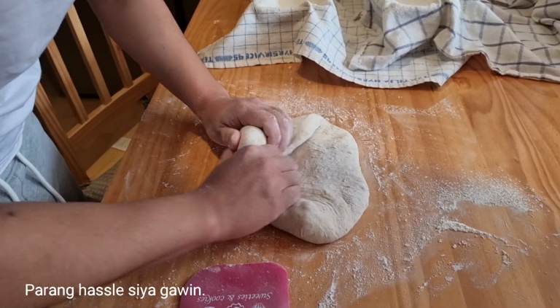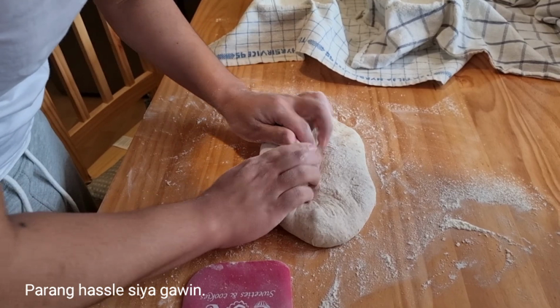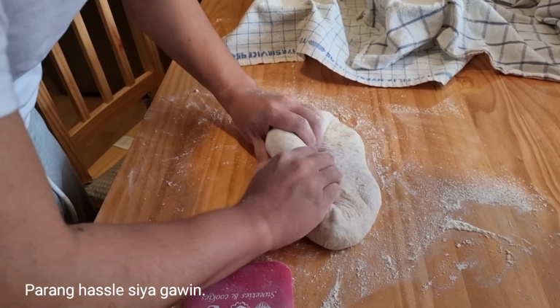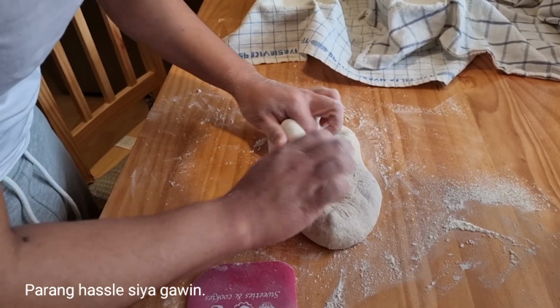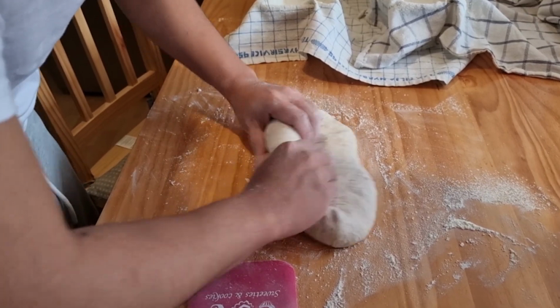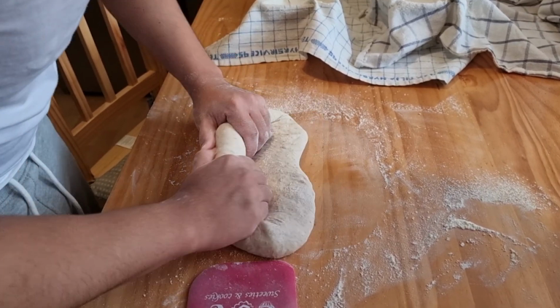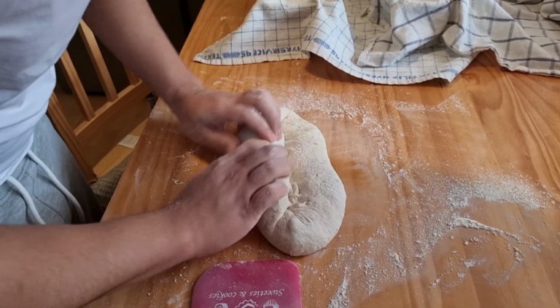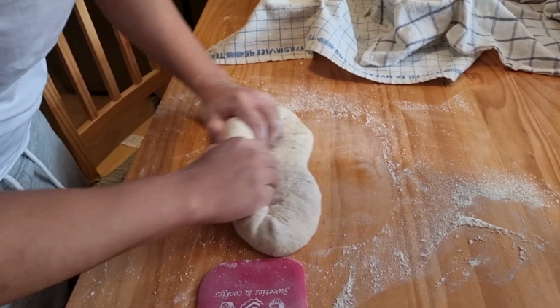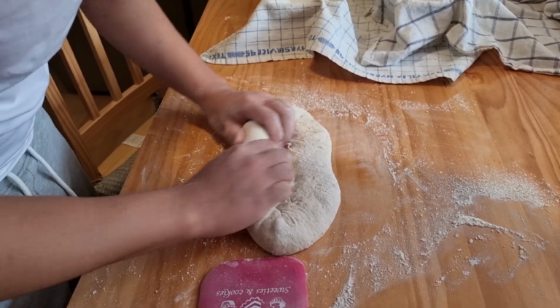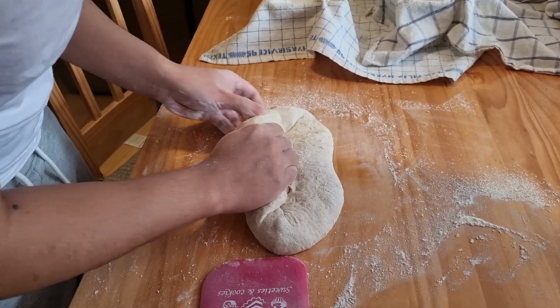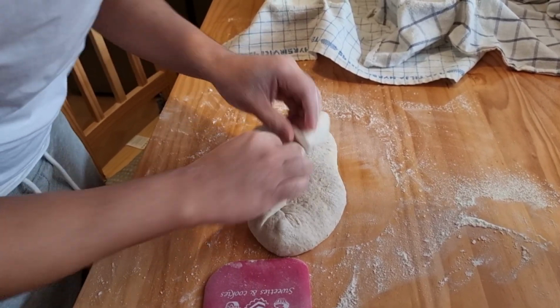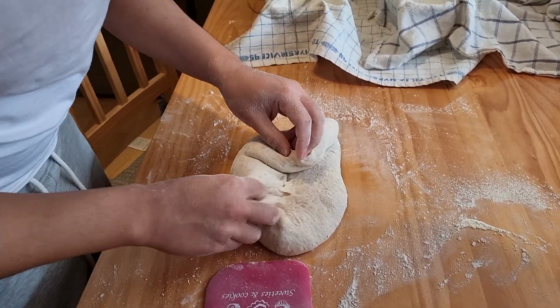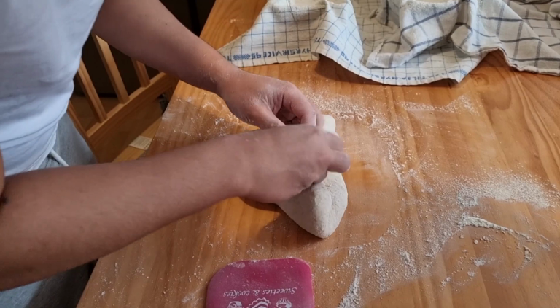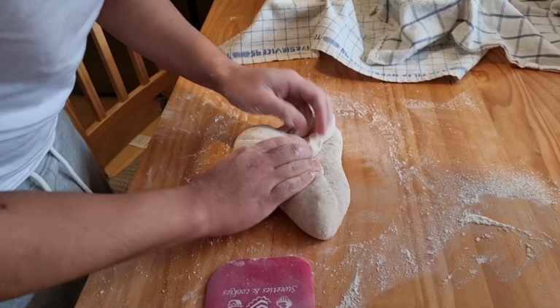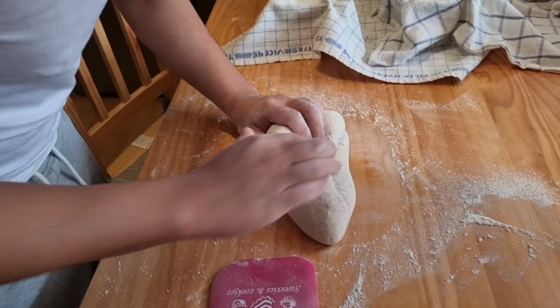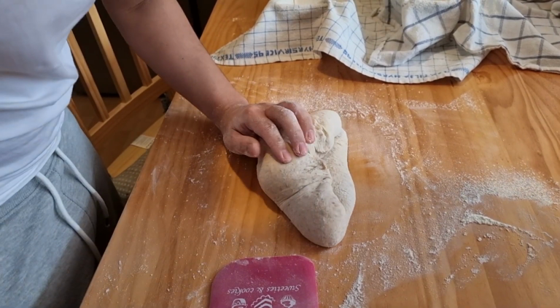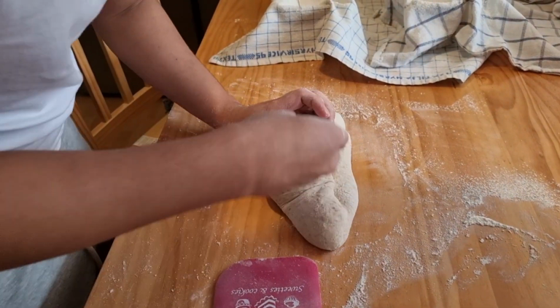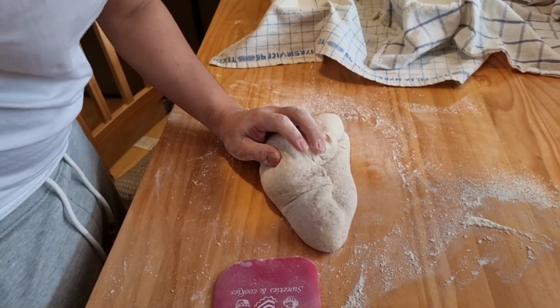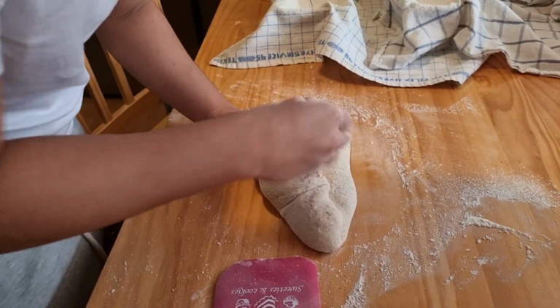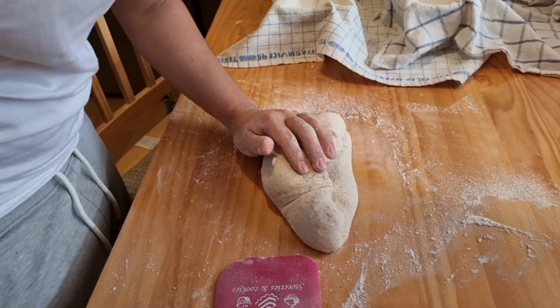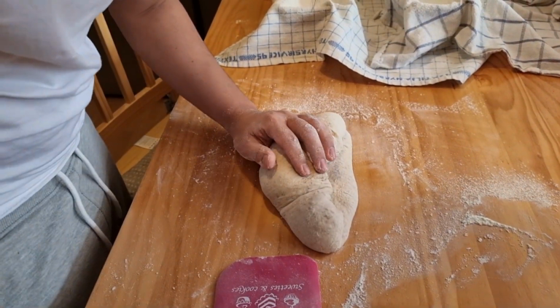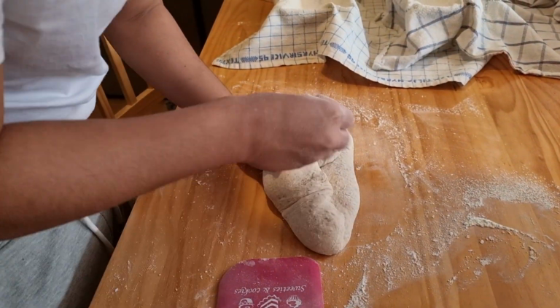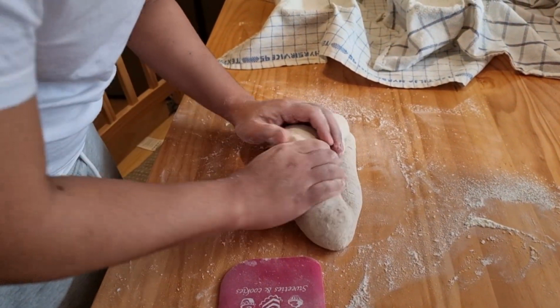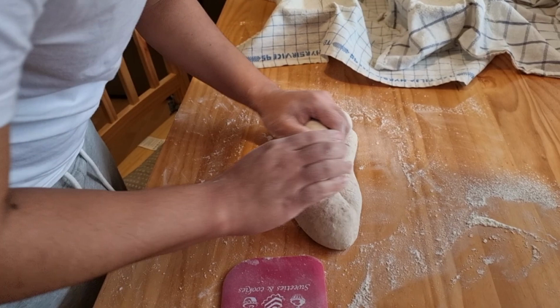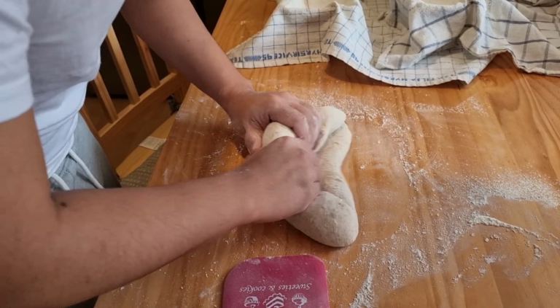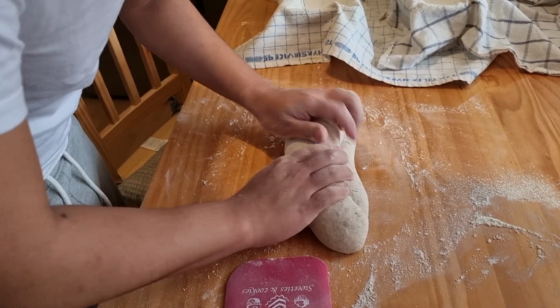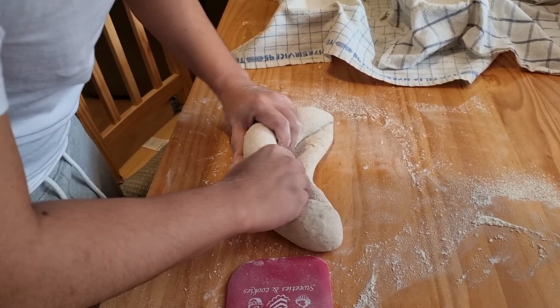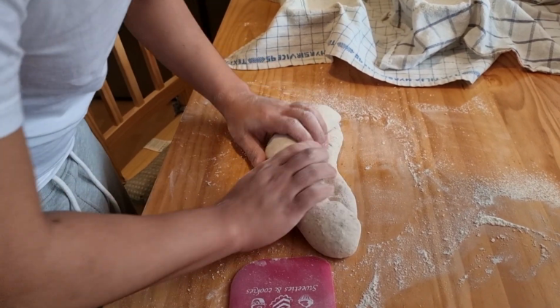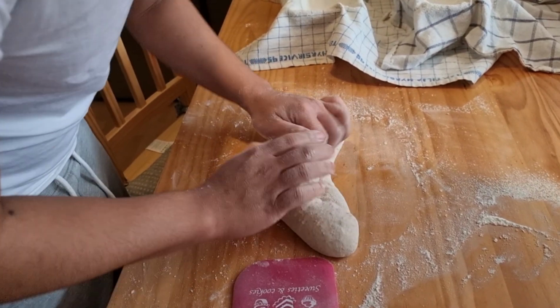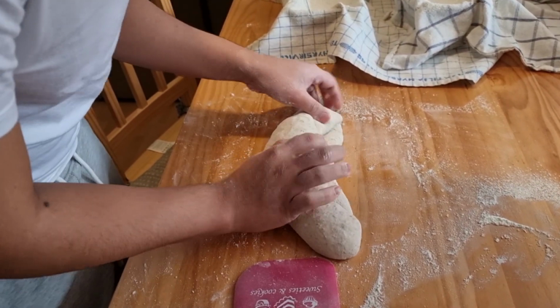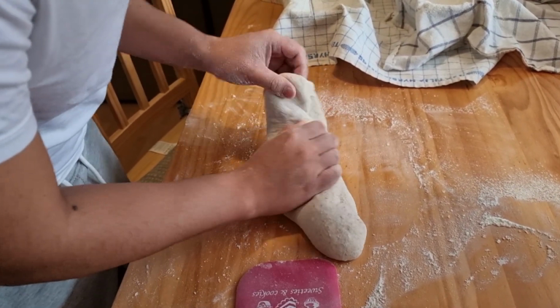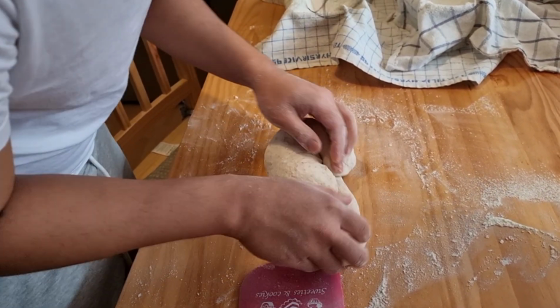So ginawa niya yan, nag-start siya kagabi pa. Tapos nilagay yung mixture sa ref. Tapos gumising siya mga alas 4 ng madaling araw. Tapos yung pagkagising namin, mga alas 10, yan ay yung ginawa niya.